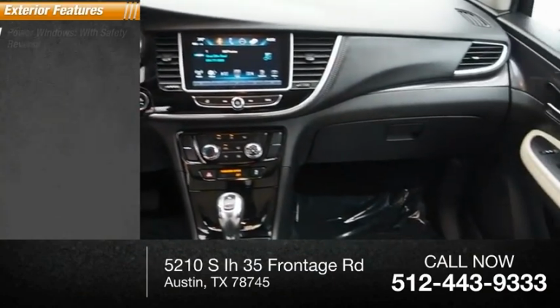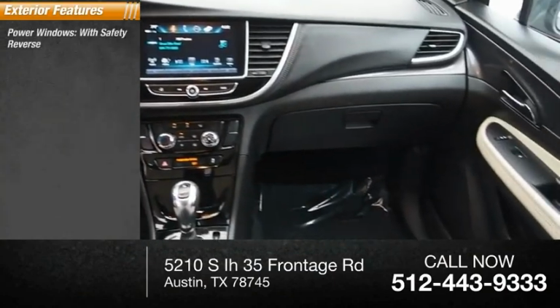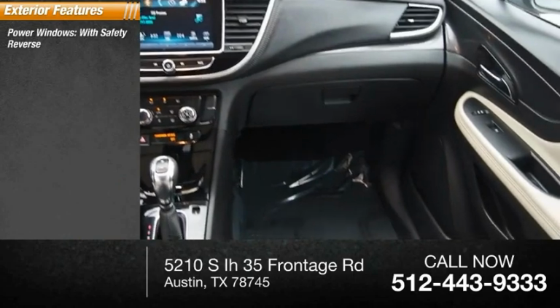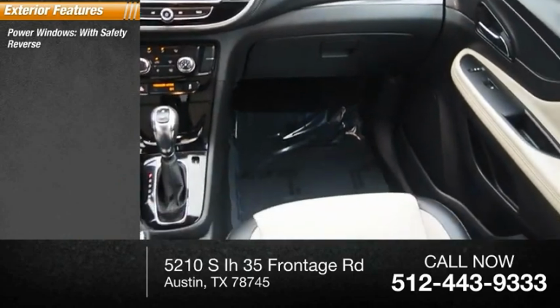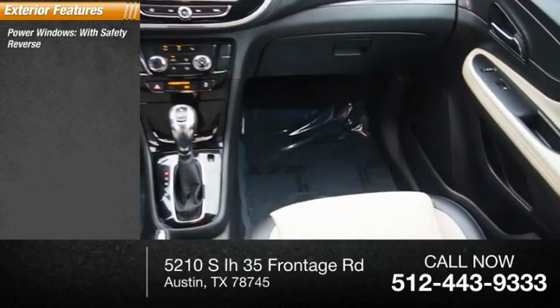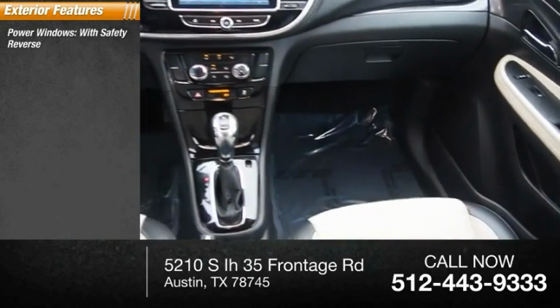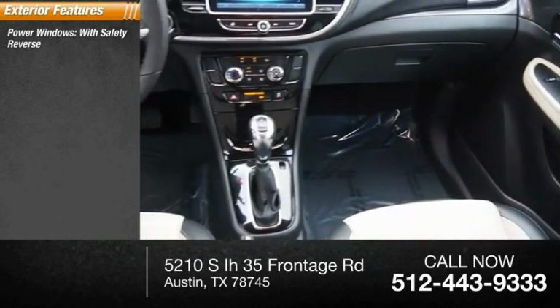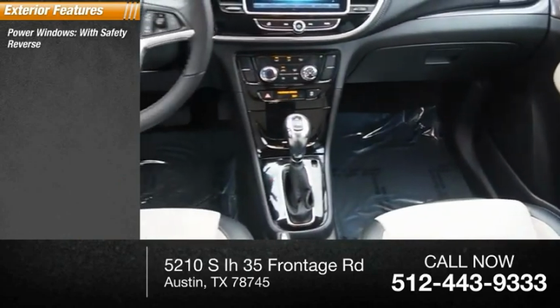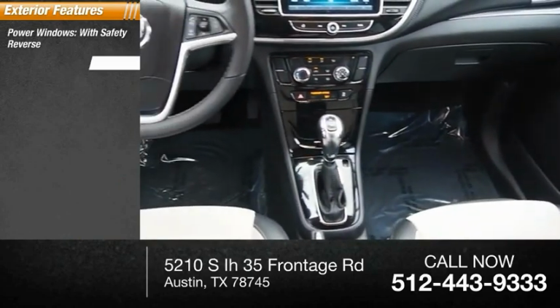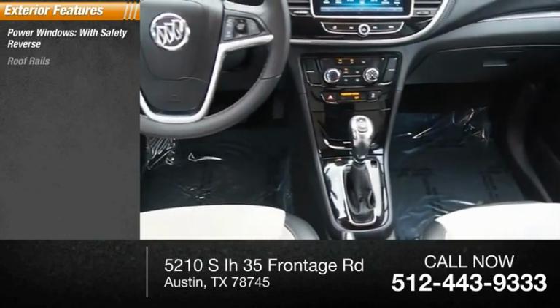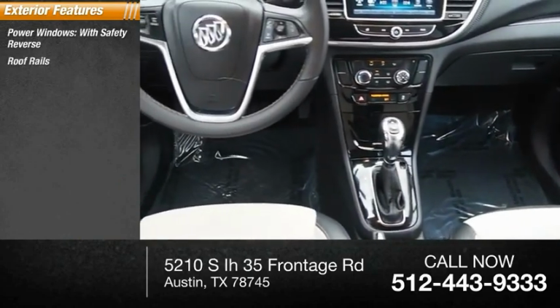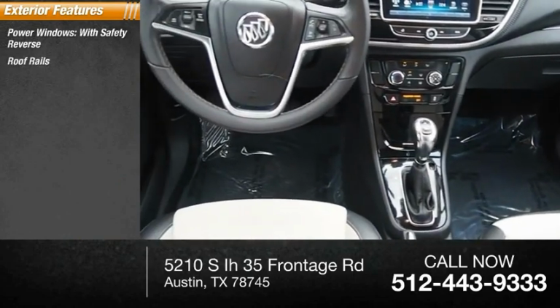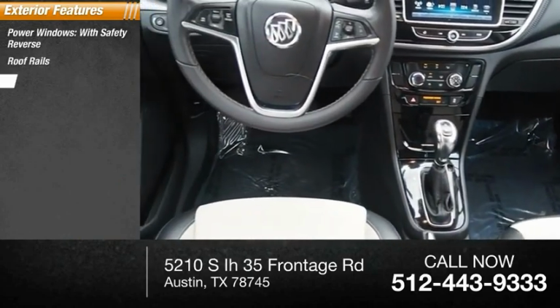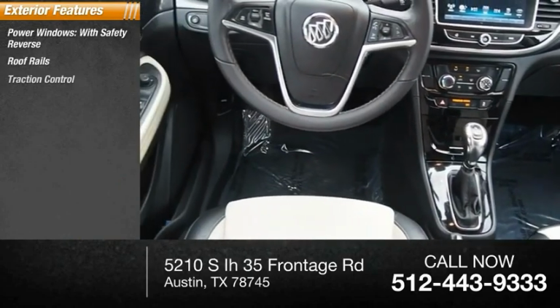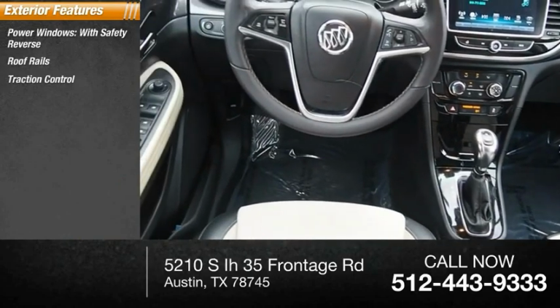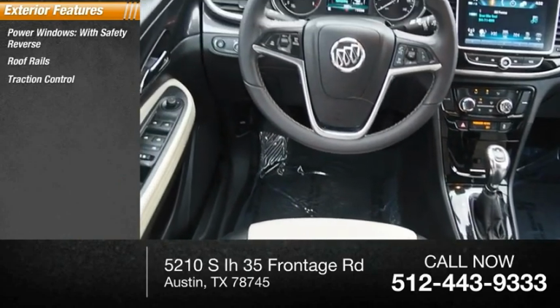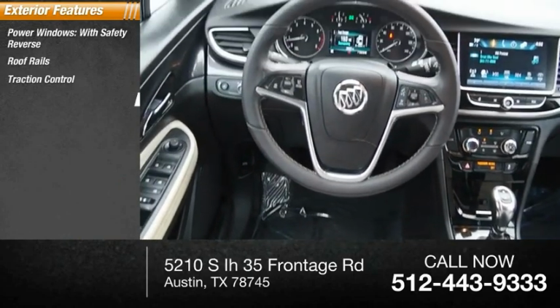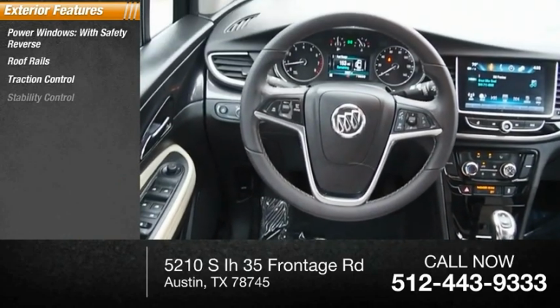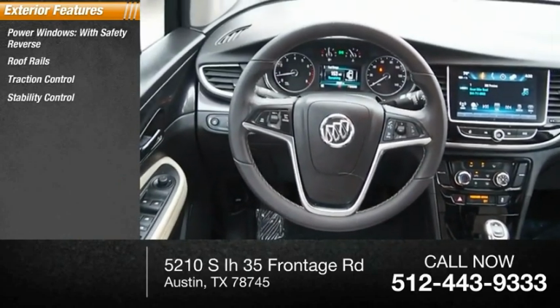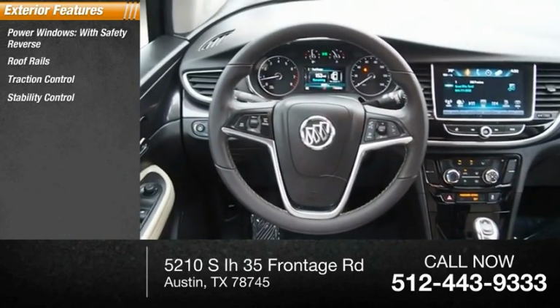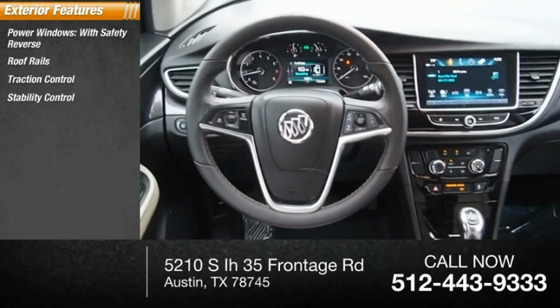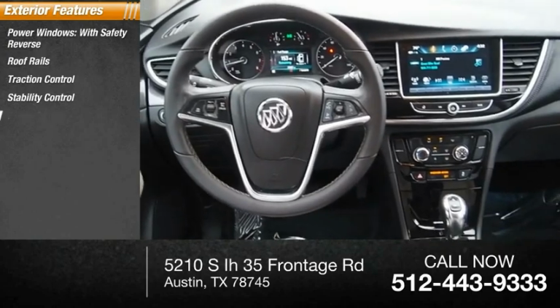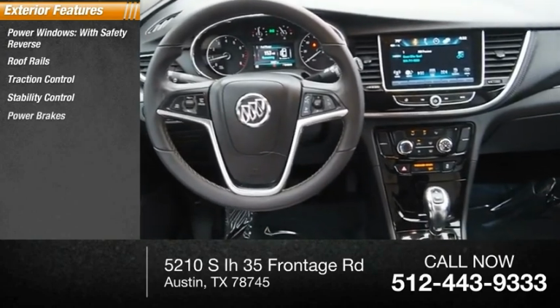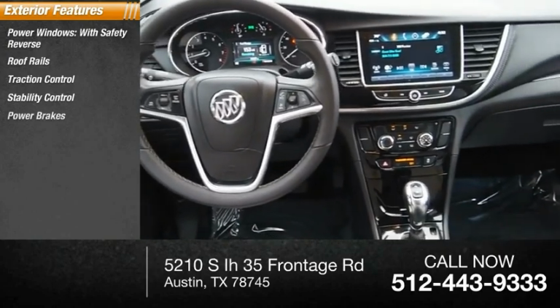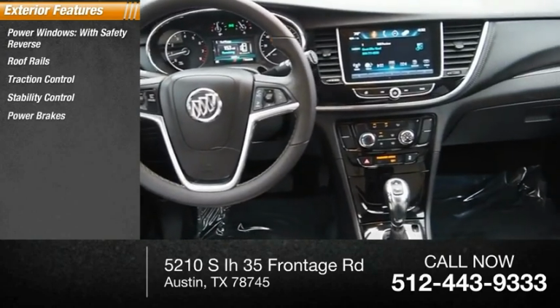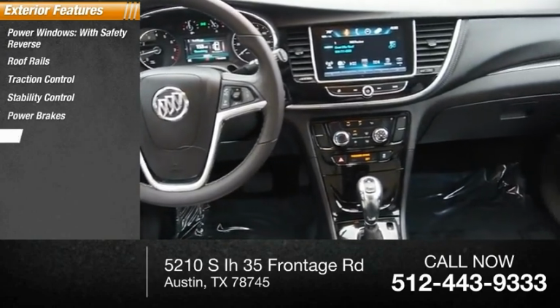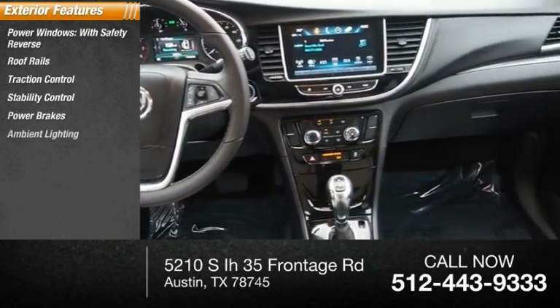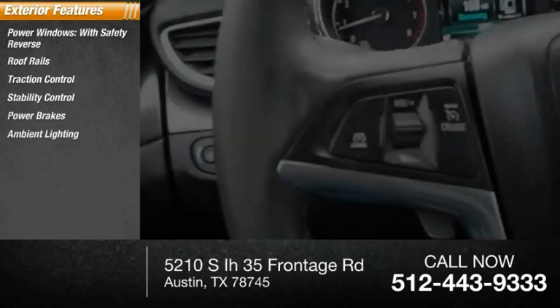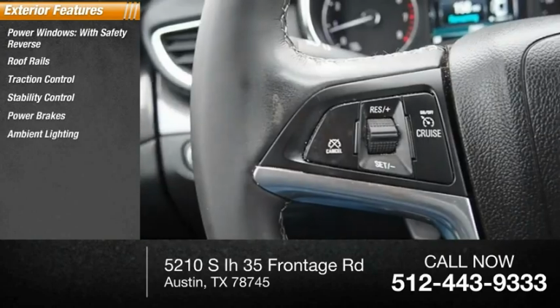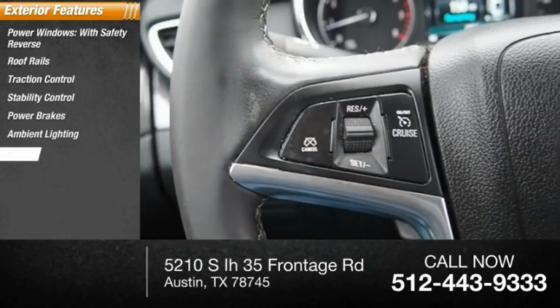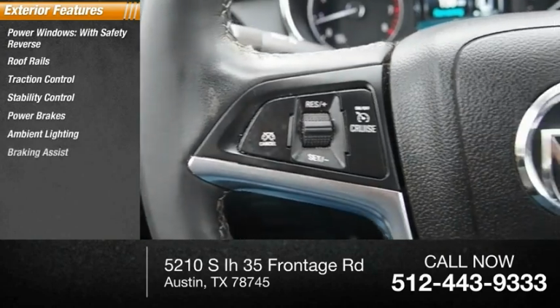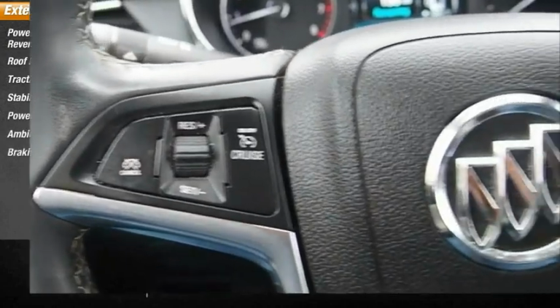Power windows with safety reverse, roof rails, traction control, stability control, power brakes, ambient lighting, braking assist.